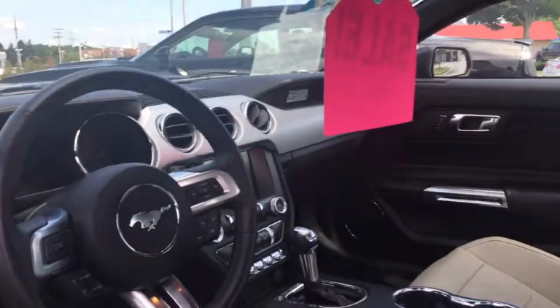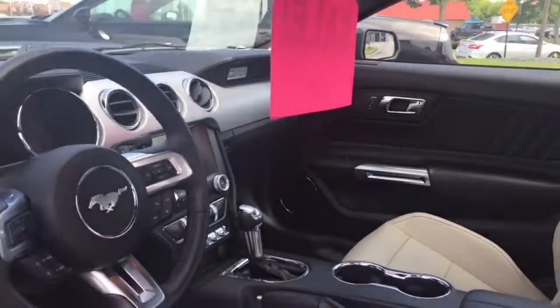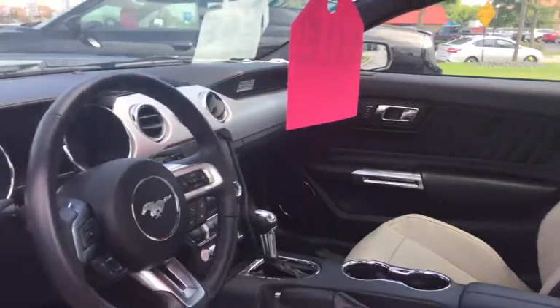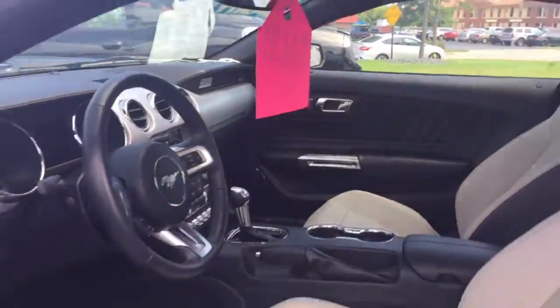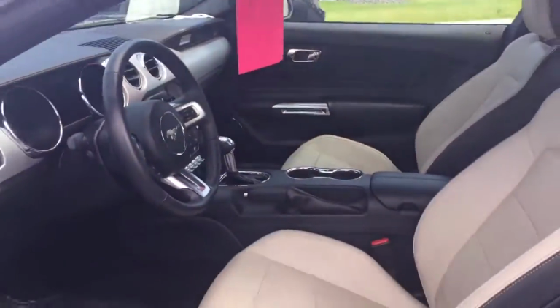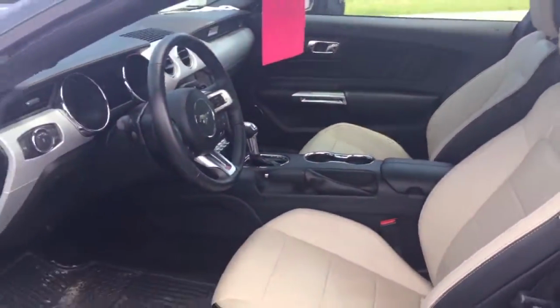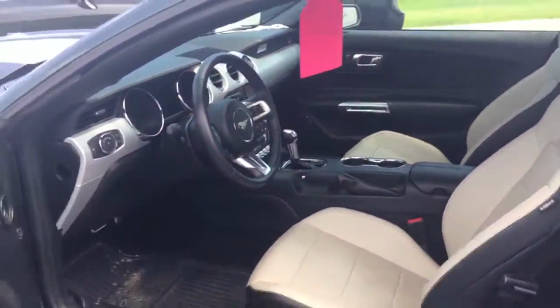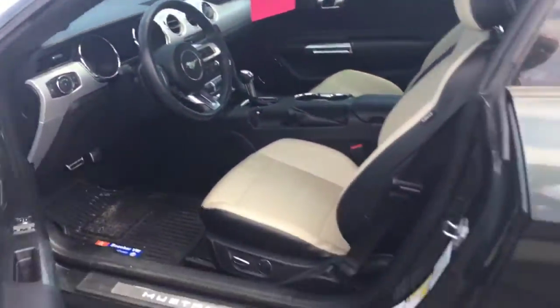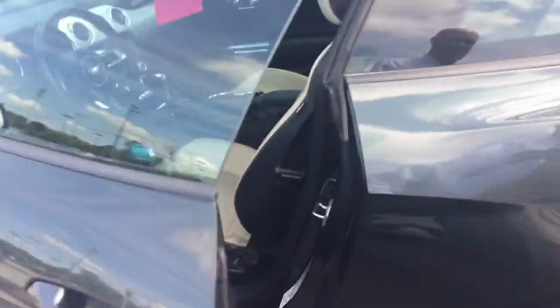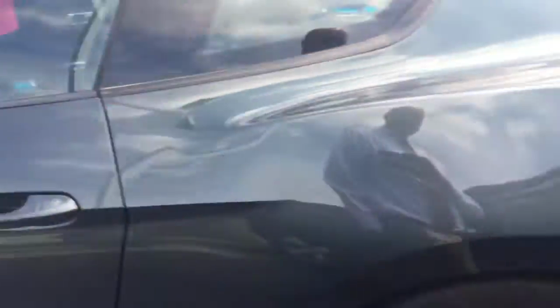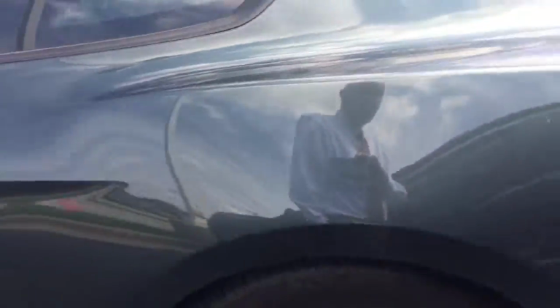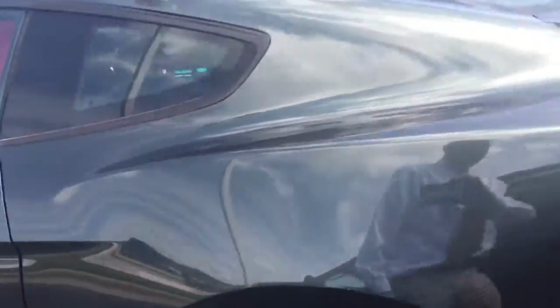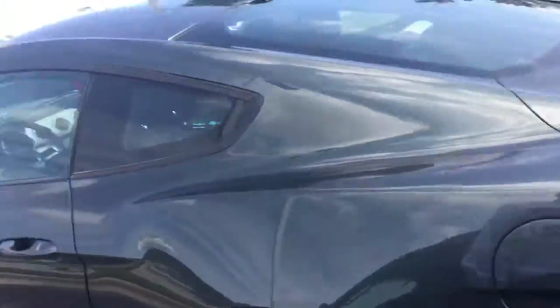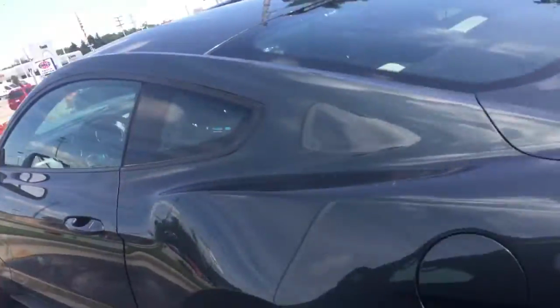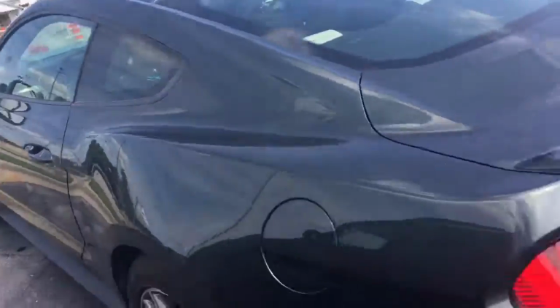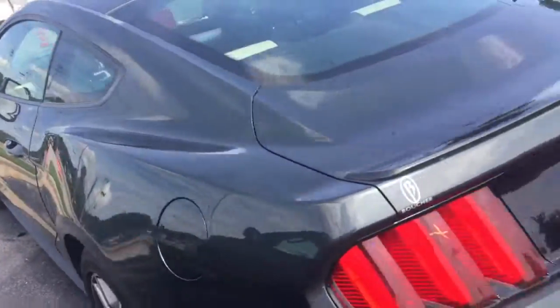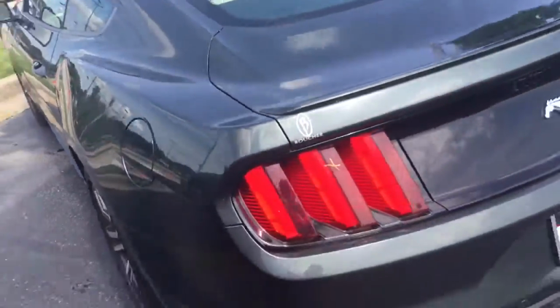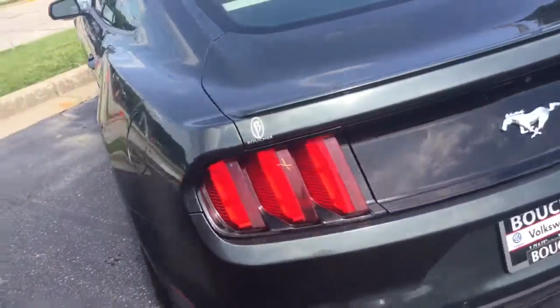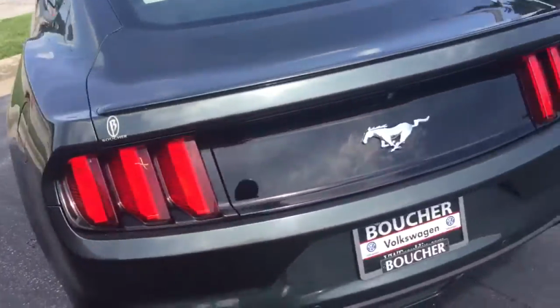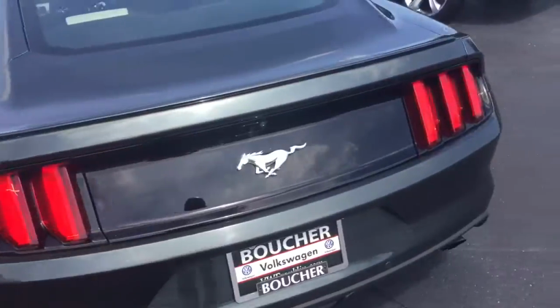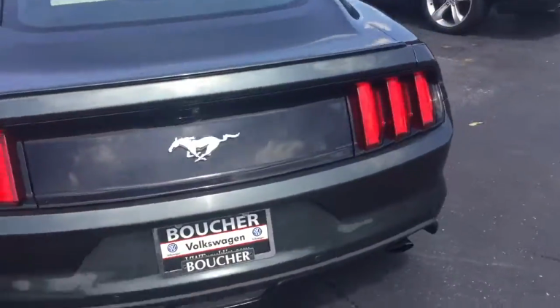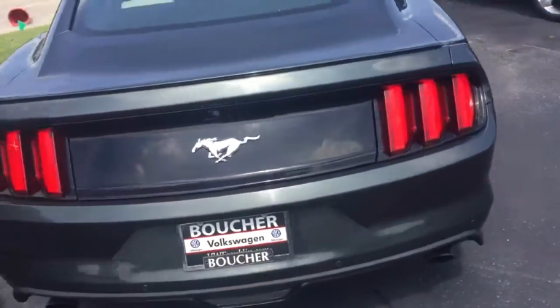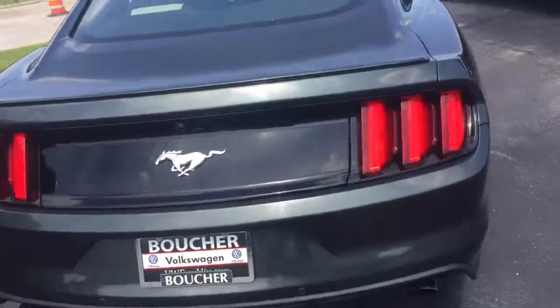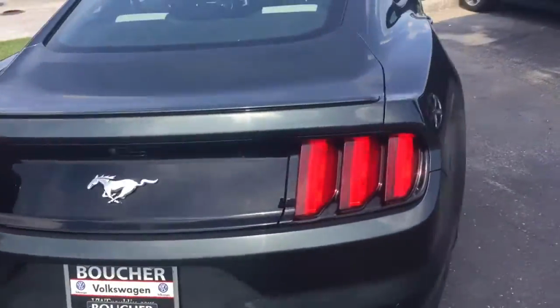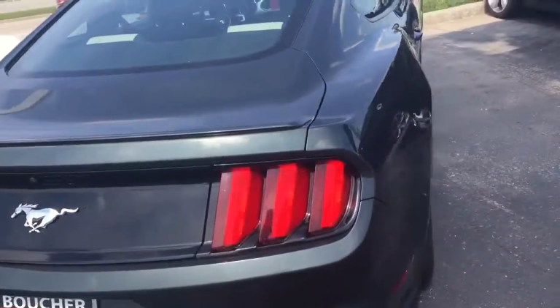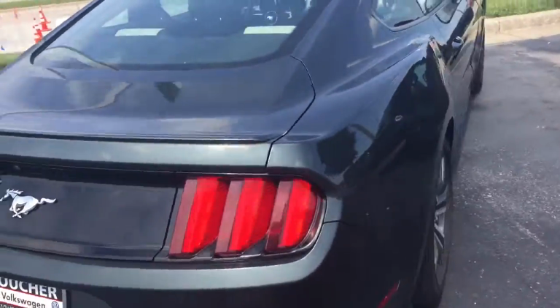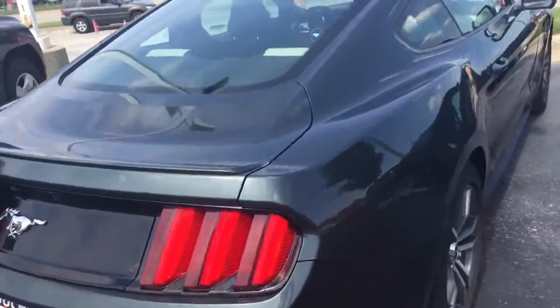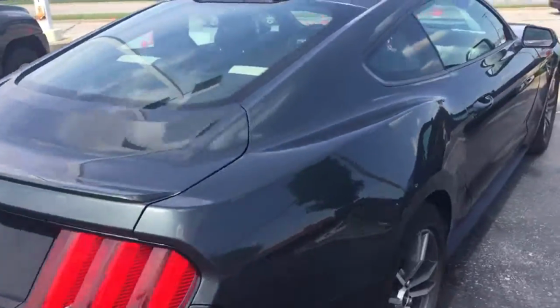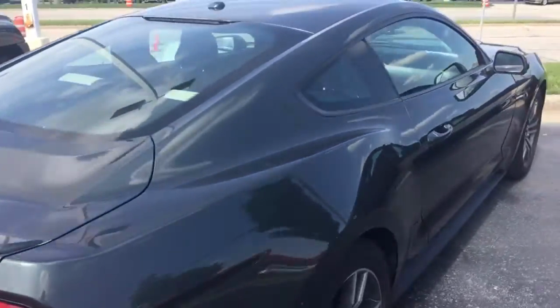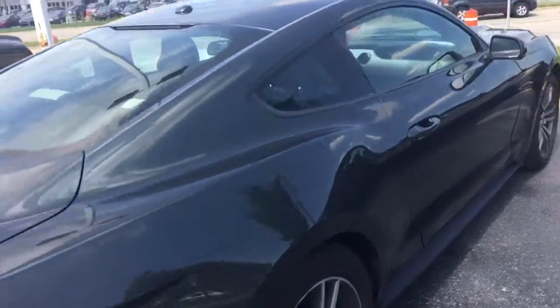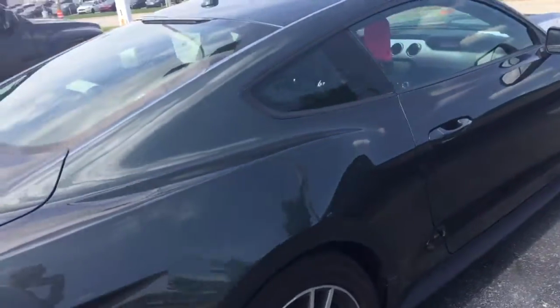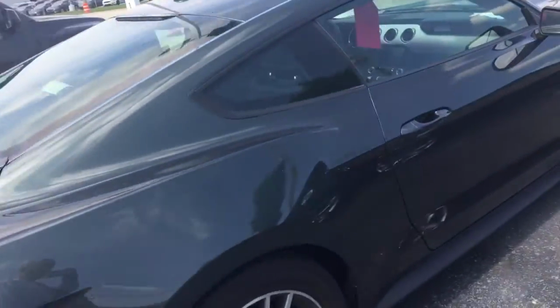It was owned by a non-smoker. It's a really cool color too — it's like a really dark gray, almost has a little green in it.